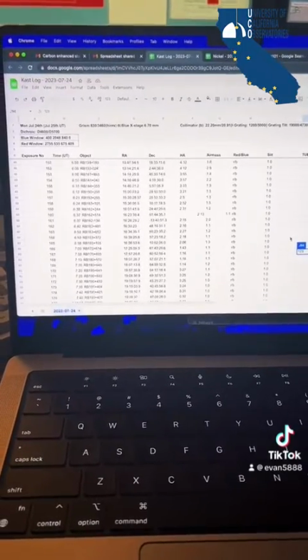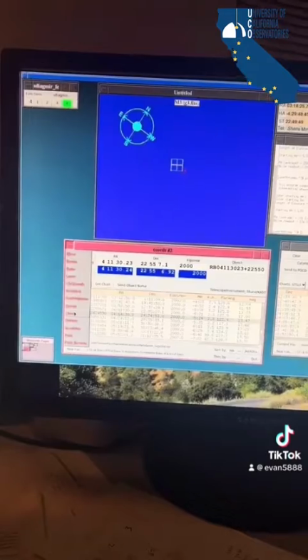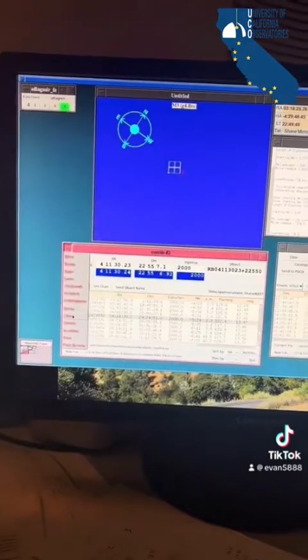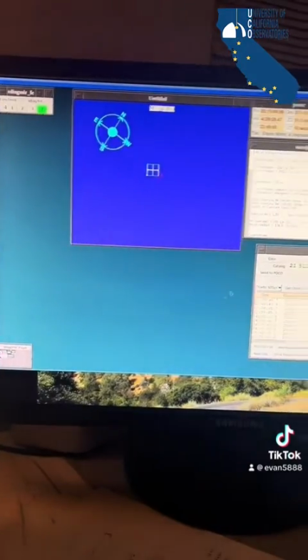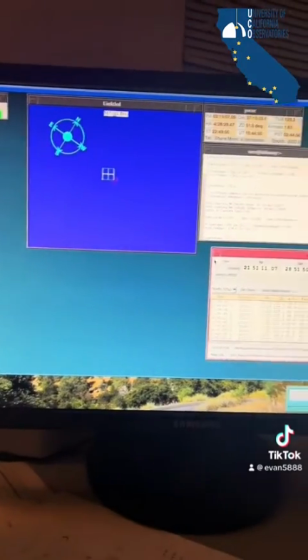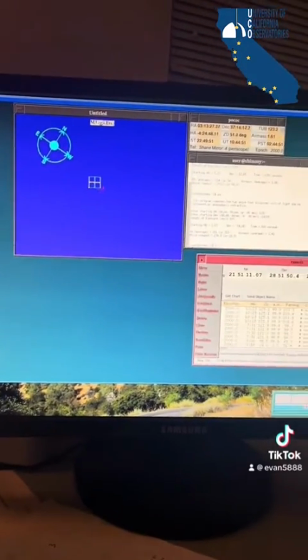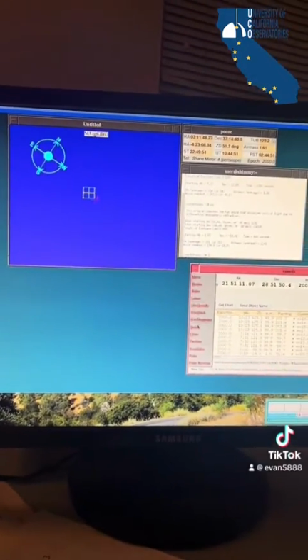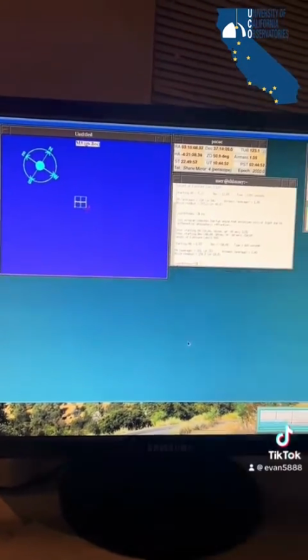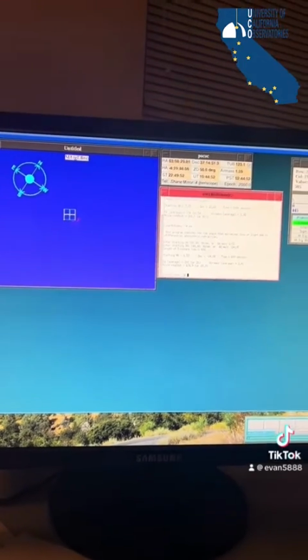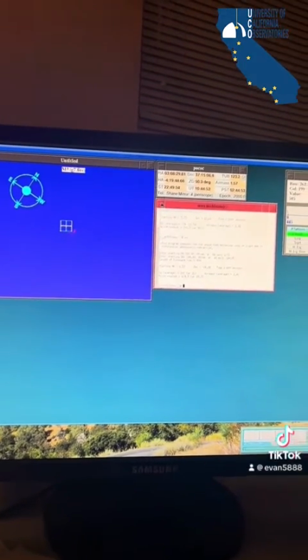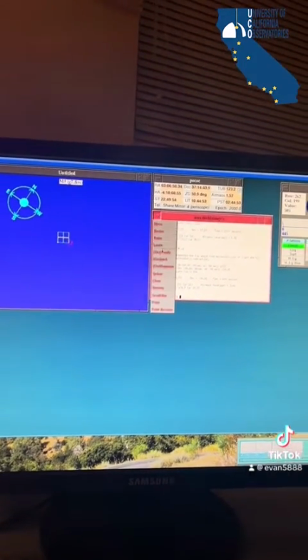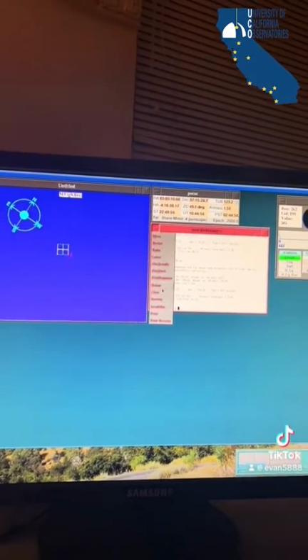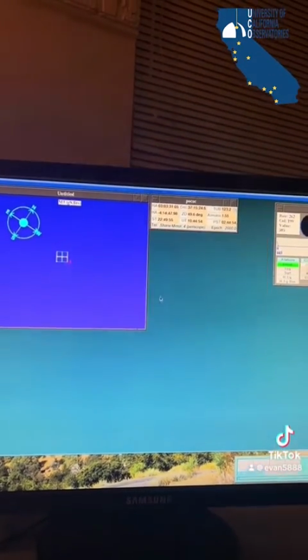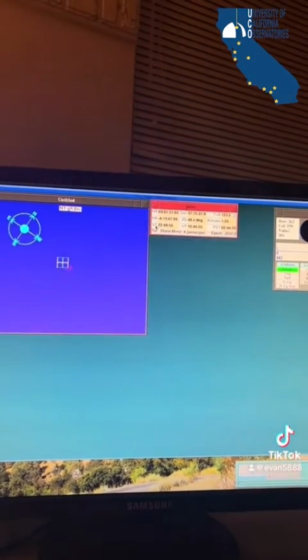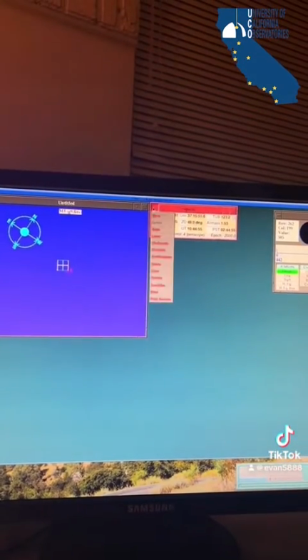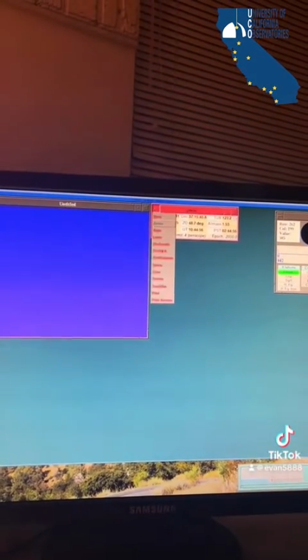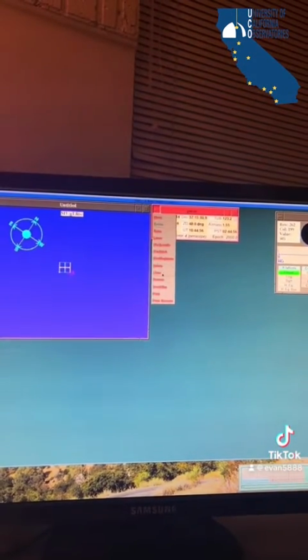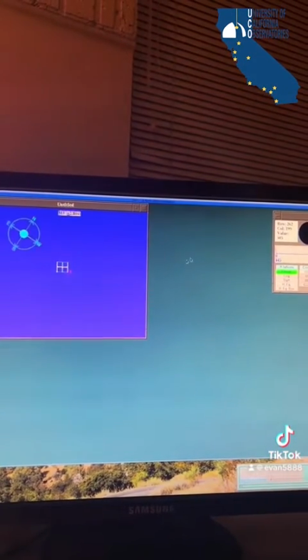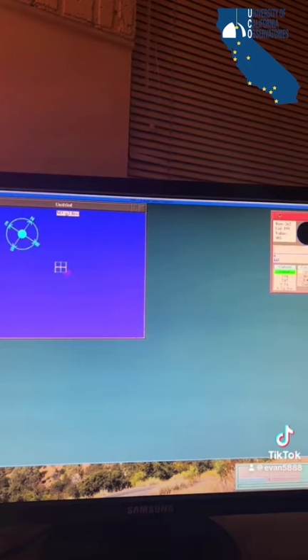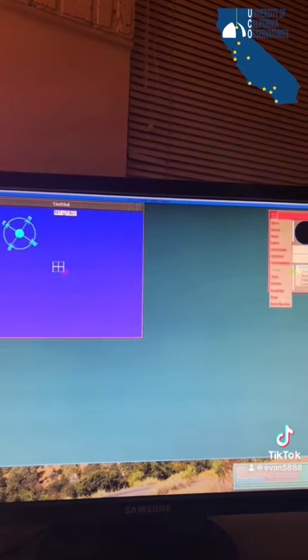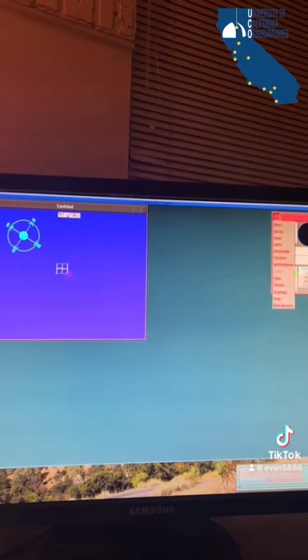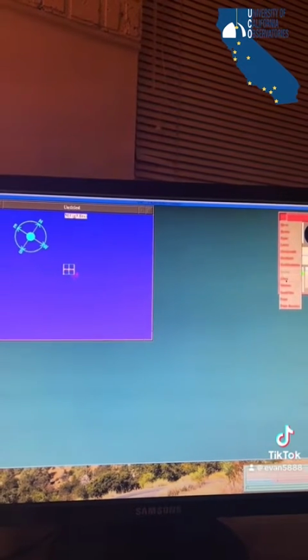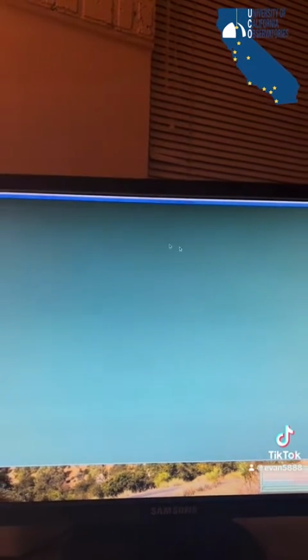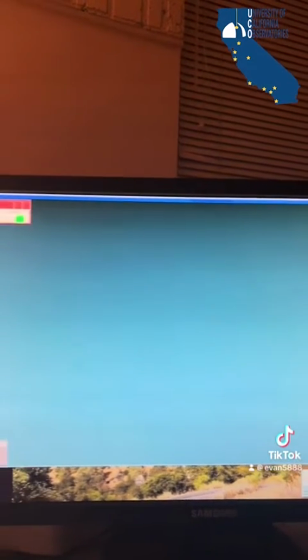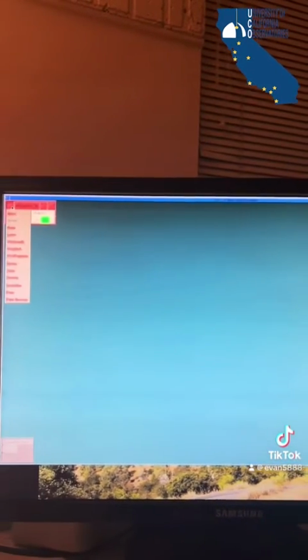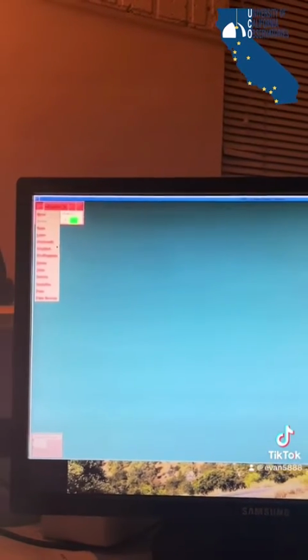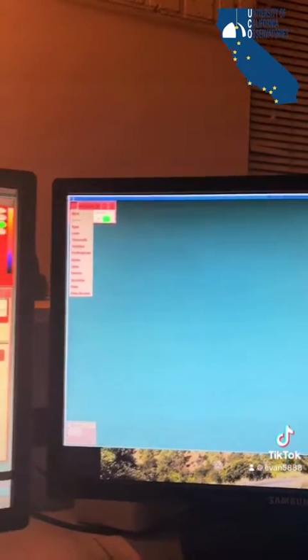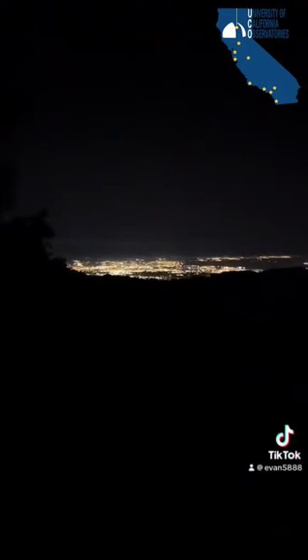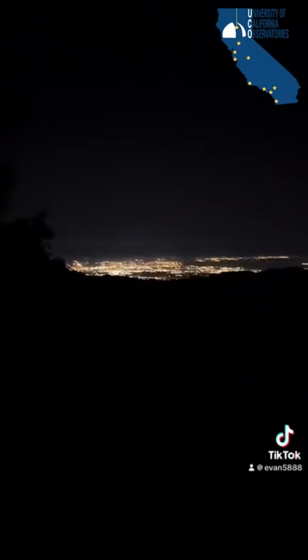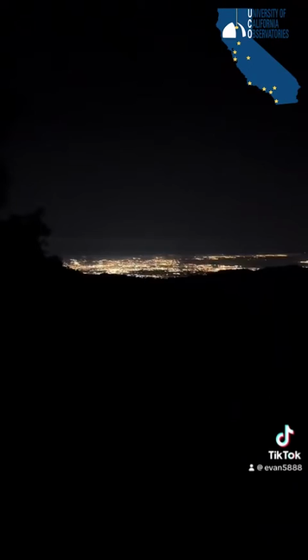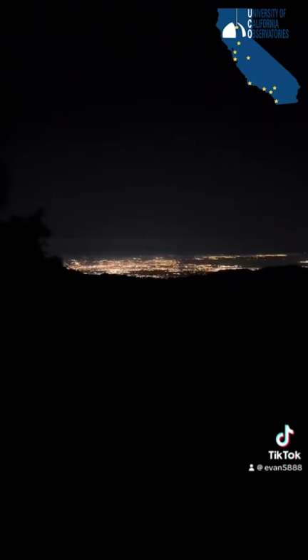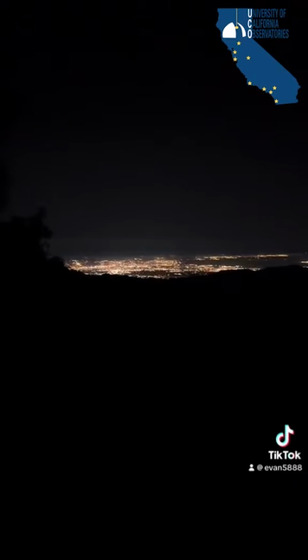Six hours of exposures later, the sun will be coming up, and it'll be getting too bright to observe. So we'll begin shutting down the software and getting things cleaned up for the next observer tomorrow night. Tonight was super successful — we got through all of my targets, with just over a hundred exposures.